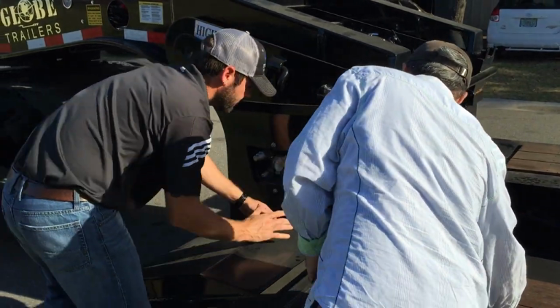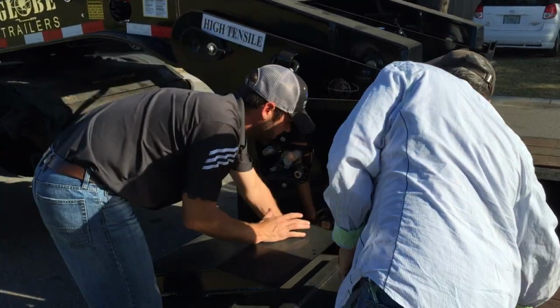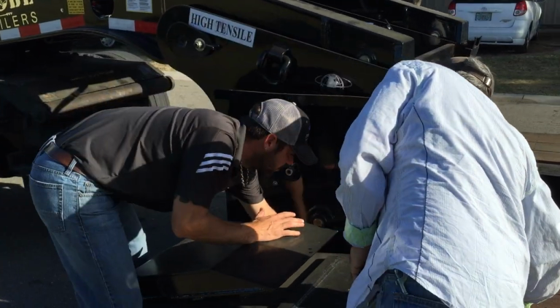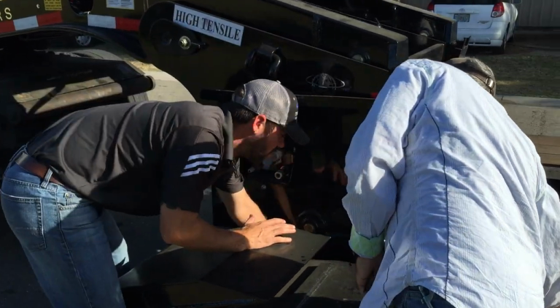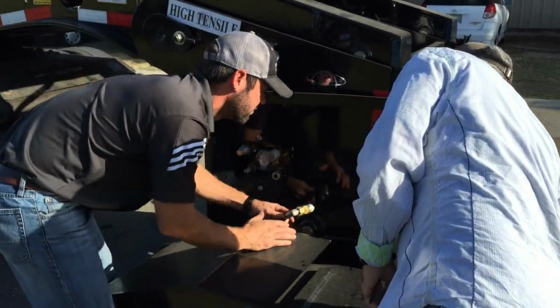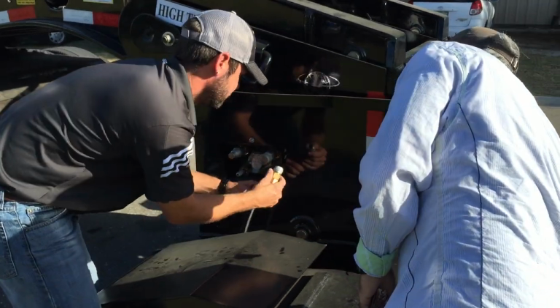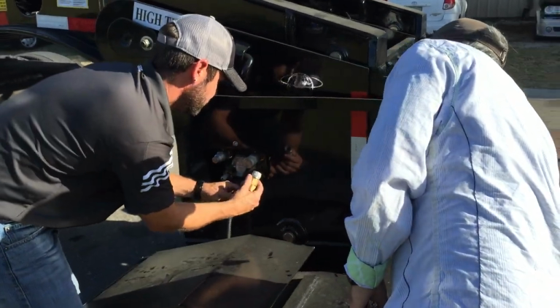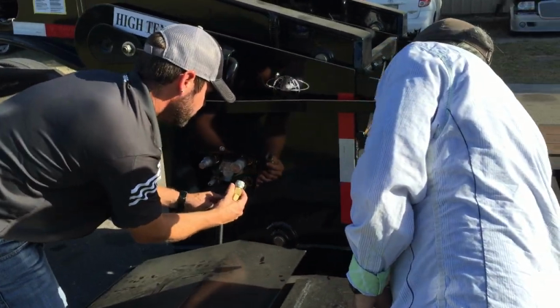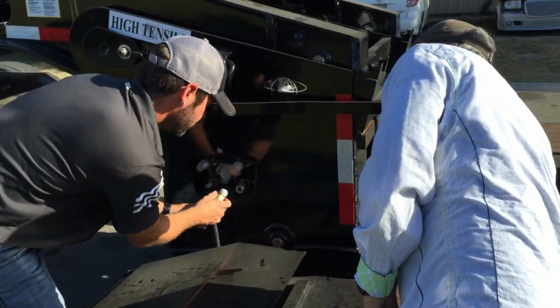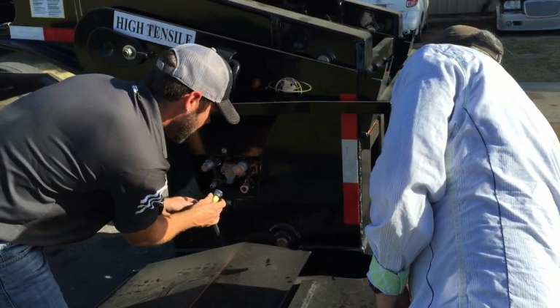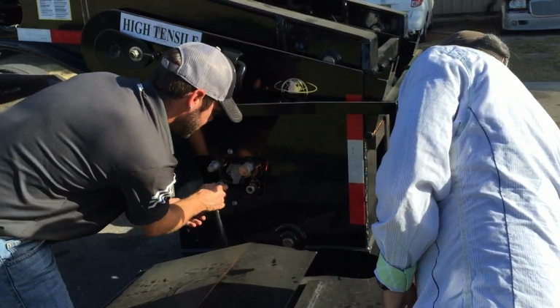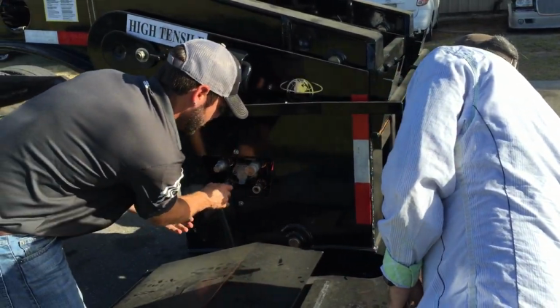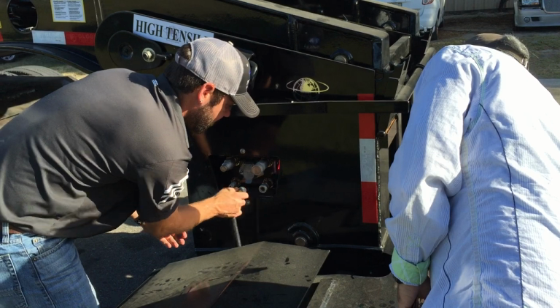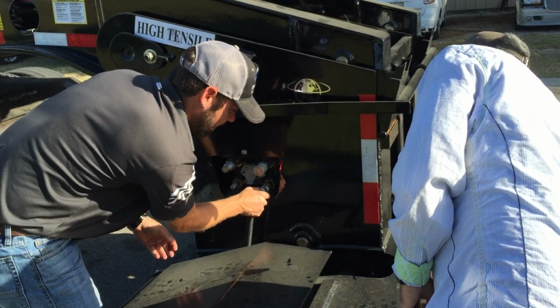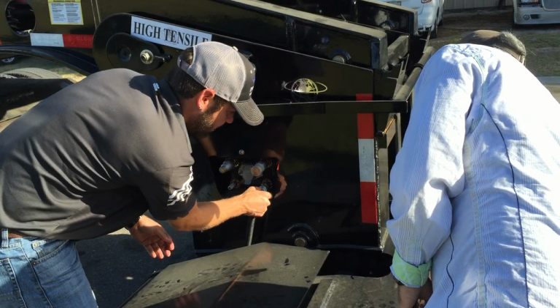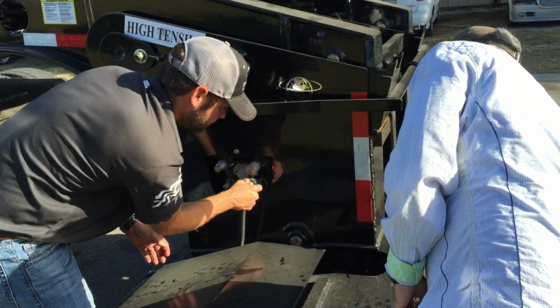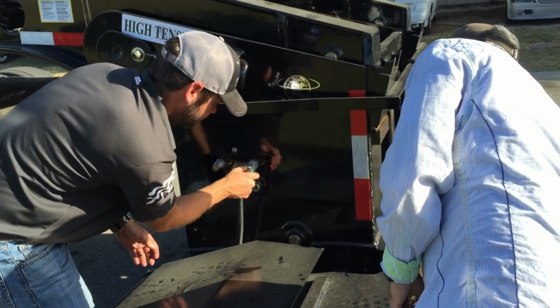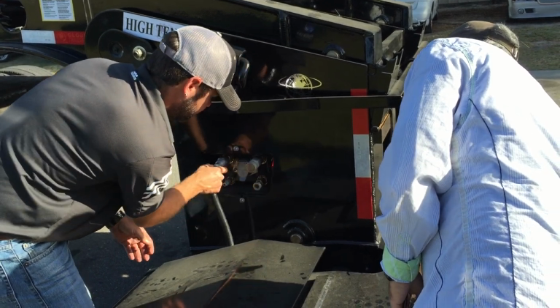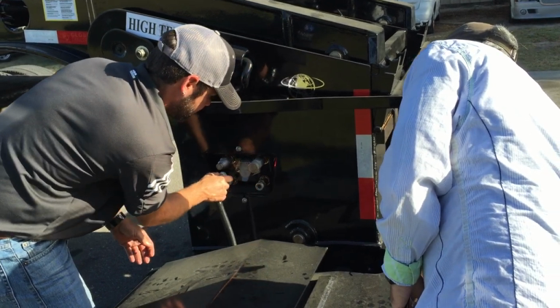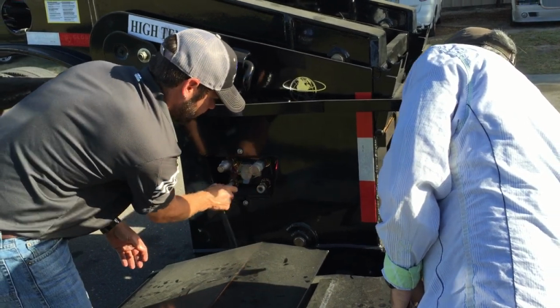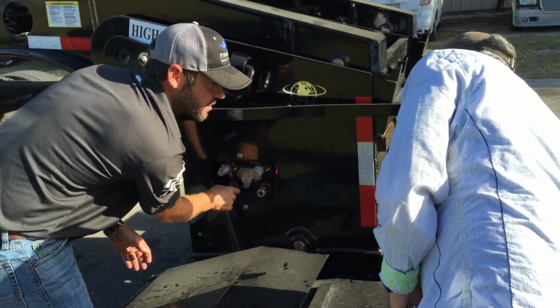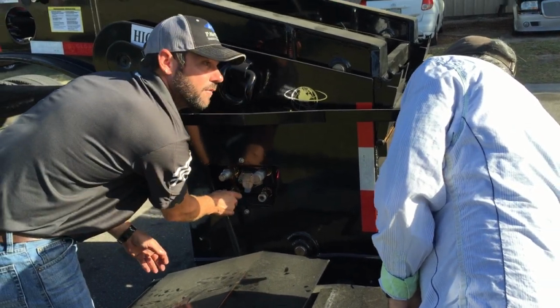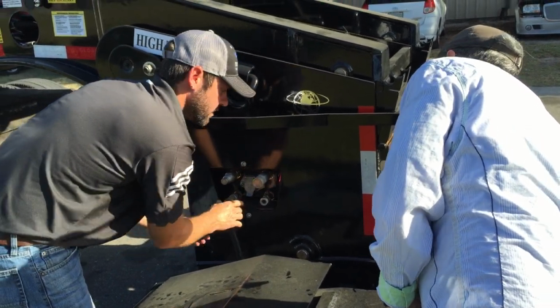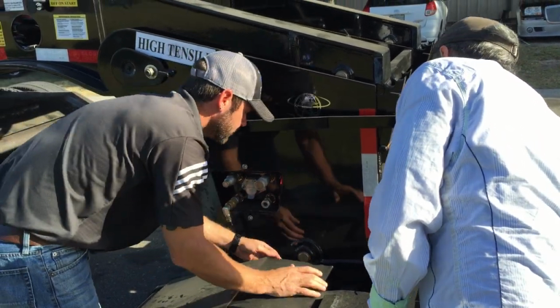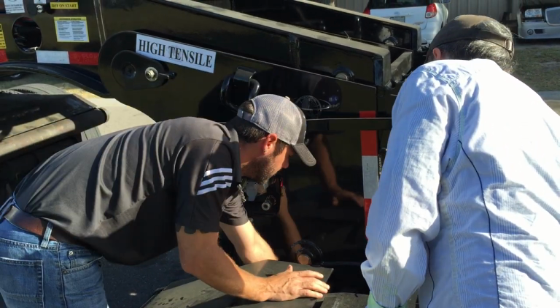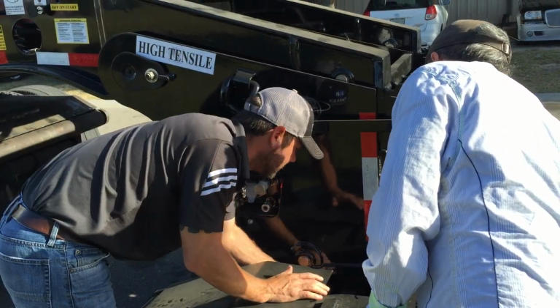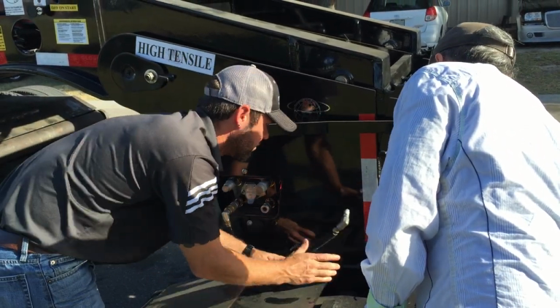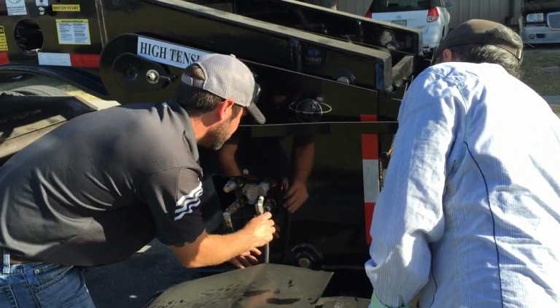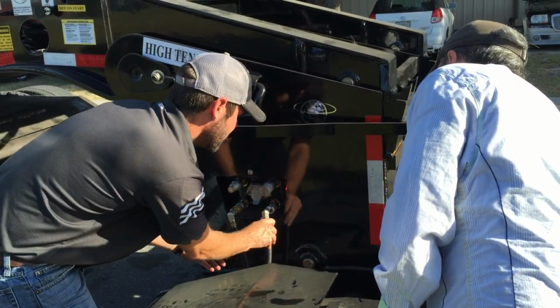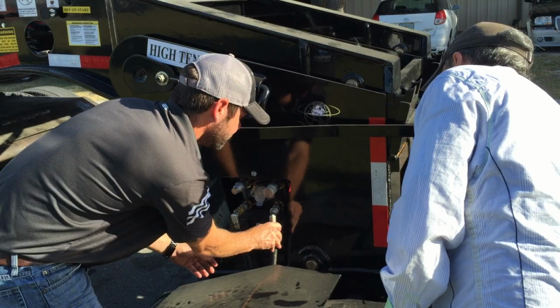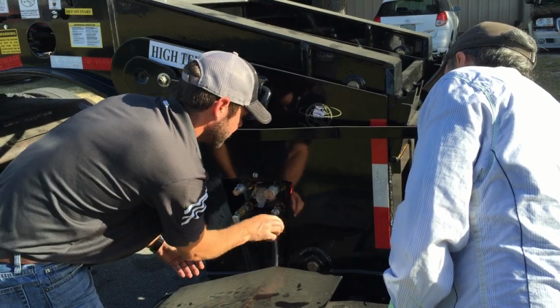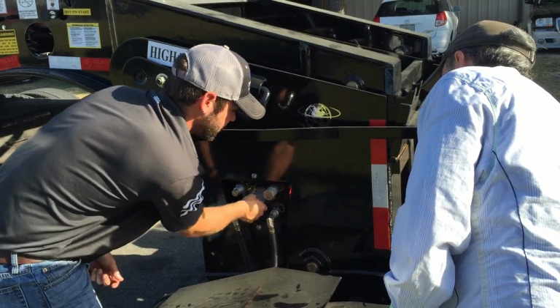They can only go one spot — they can only go there. They only have two lines, plus the electric.